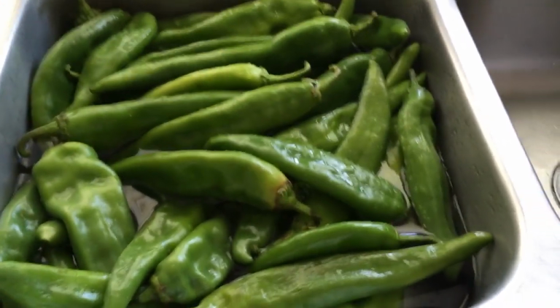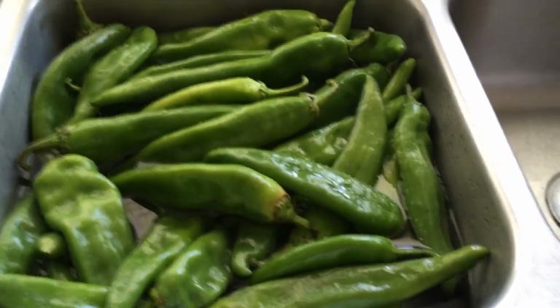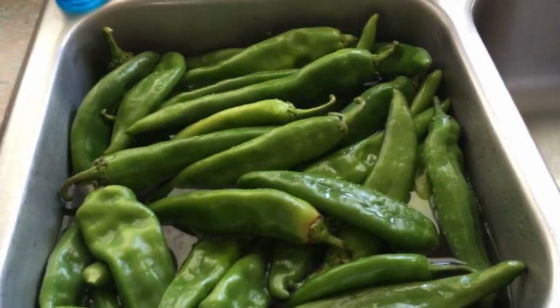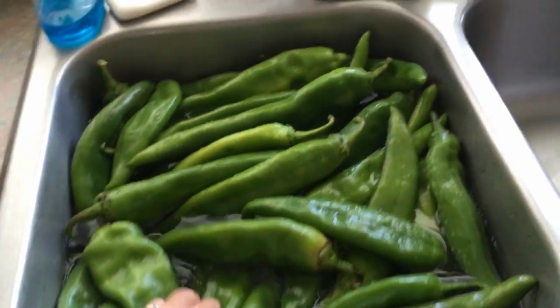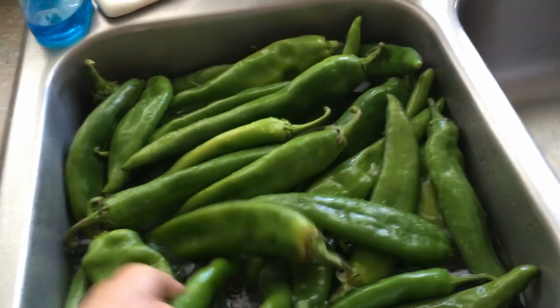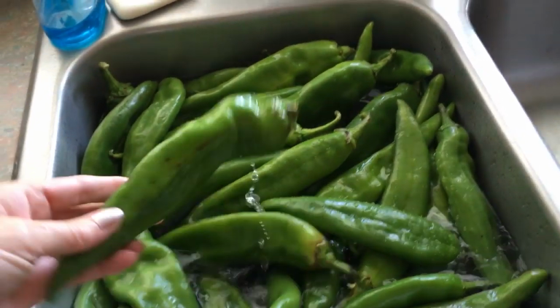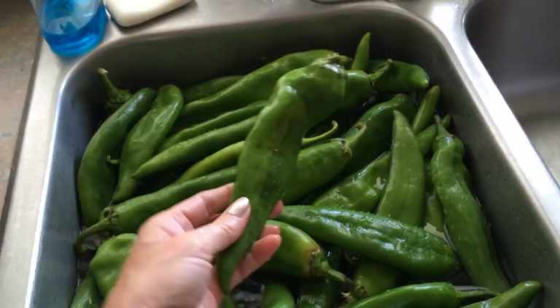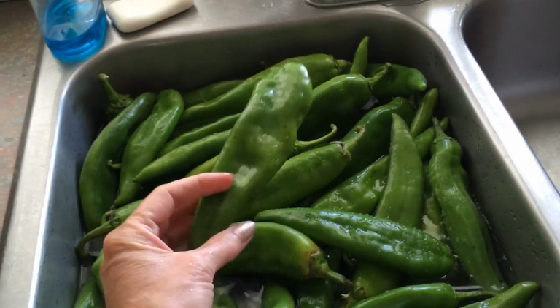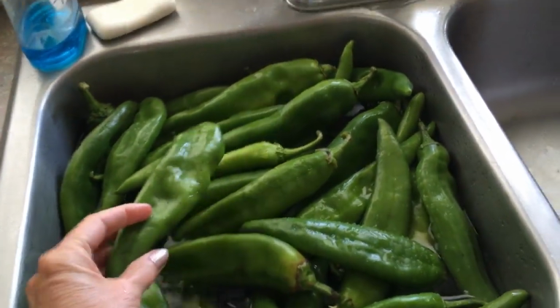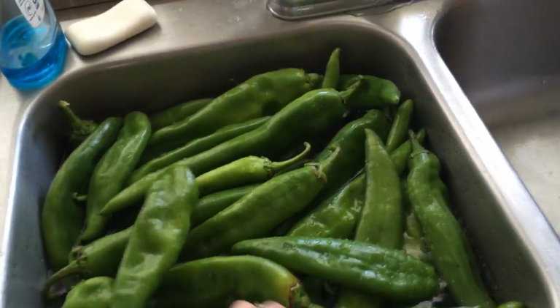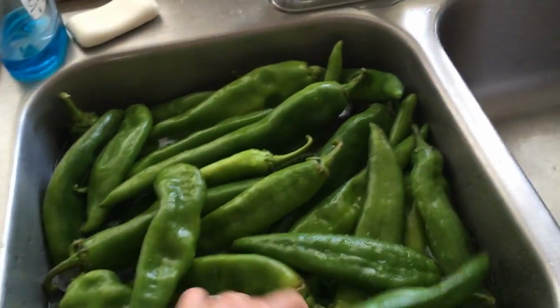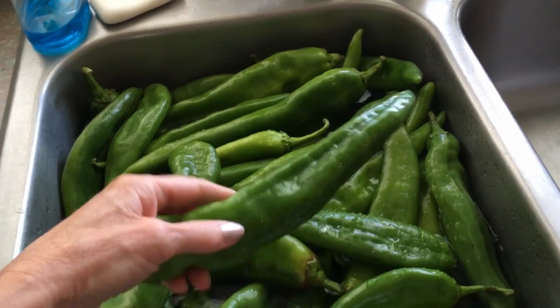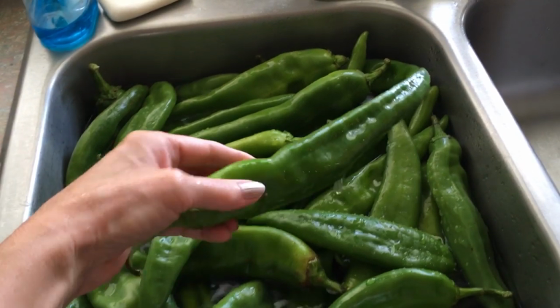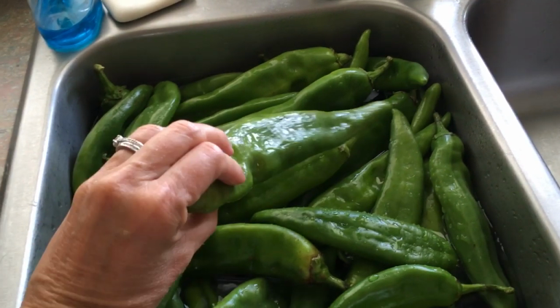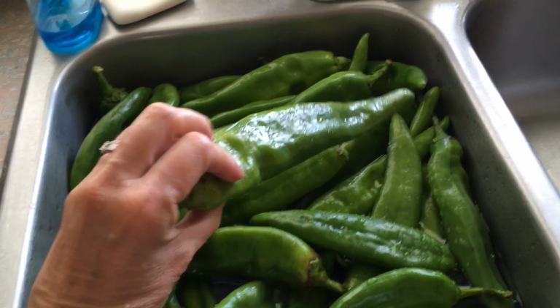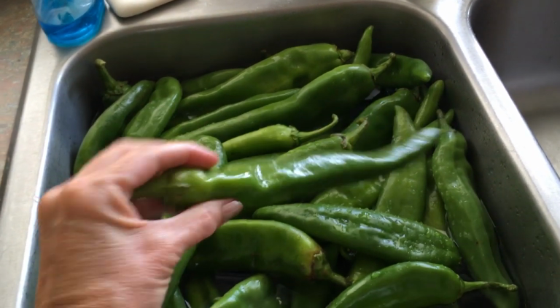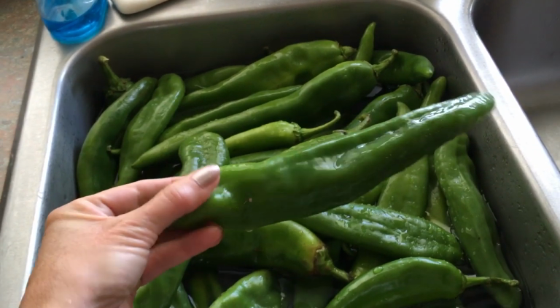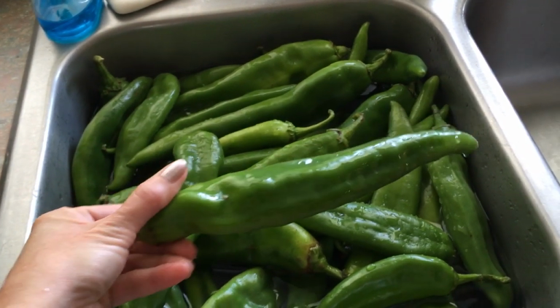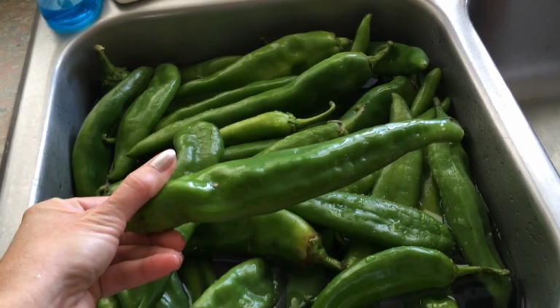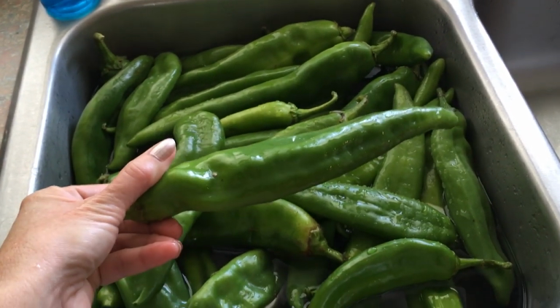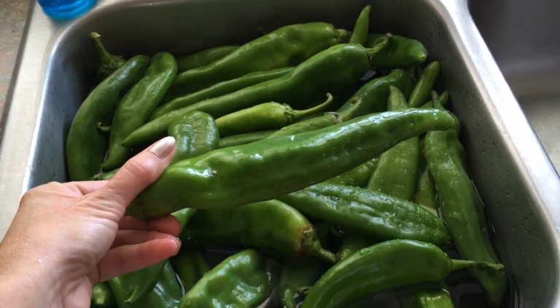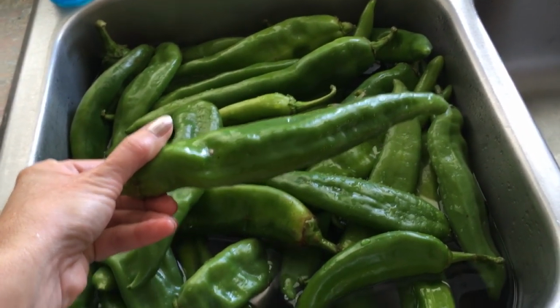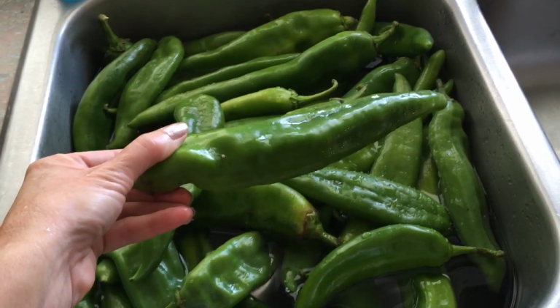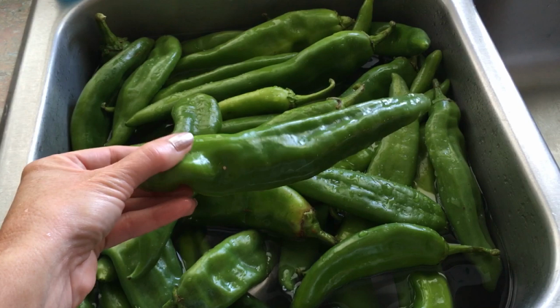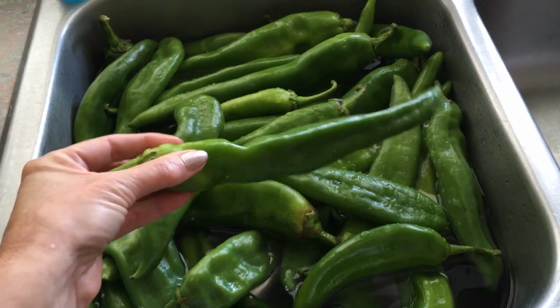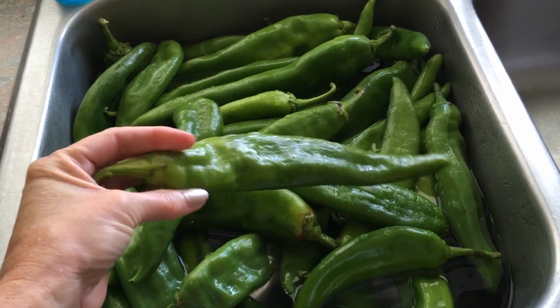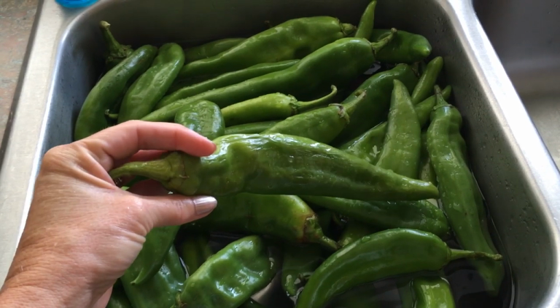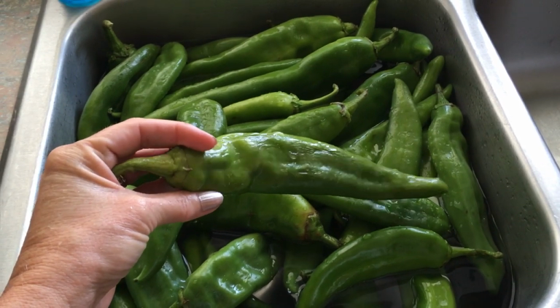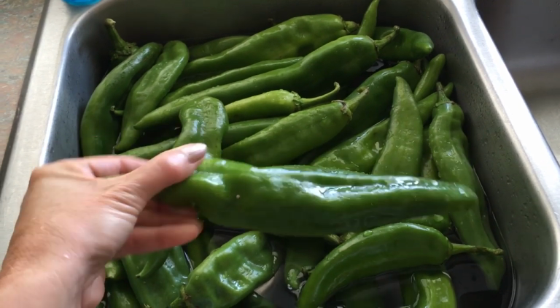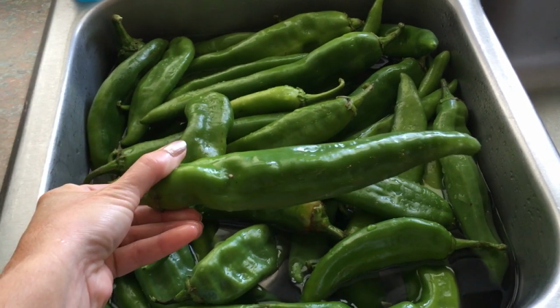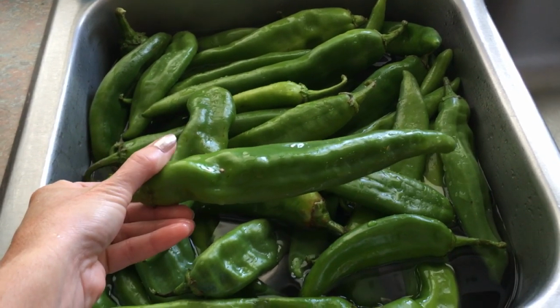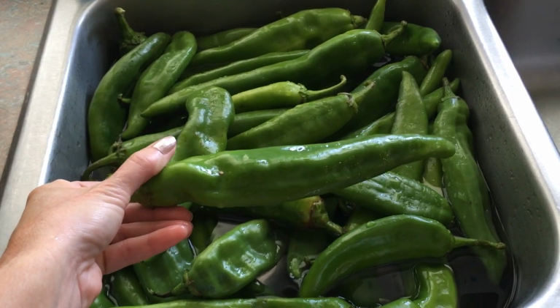On picking your Hatch Green Chilis, you want to try to make sure and get the thin ones, the flat ones. Because if they're curled, they might not roast as well. You can still use them, but they won't roast as evenly as the flat ones will.